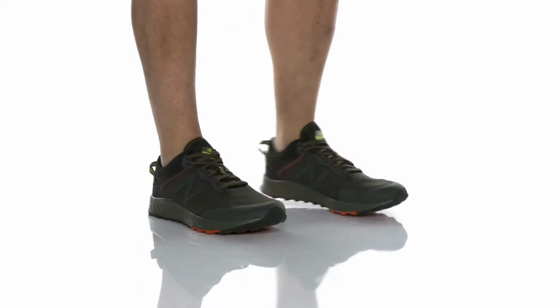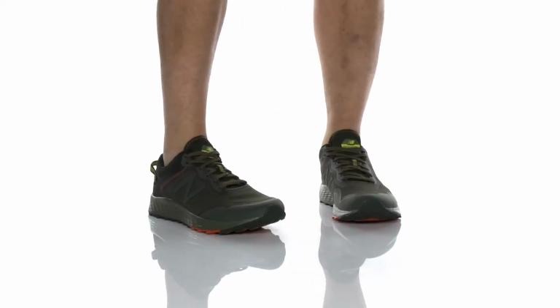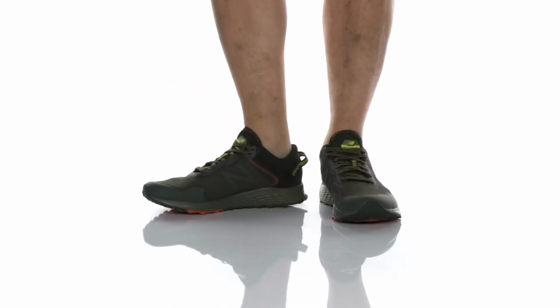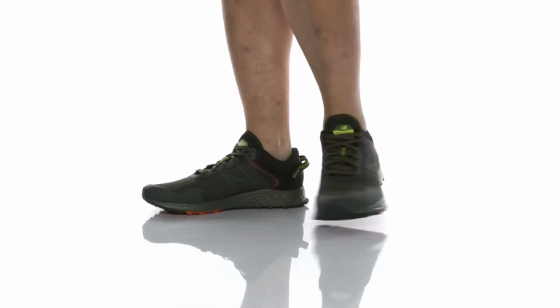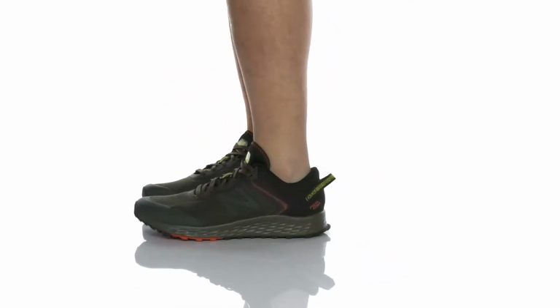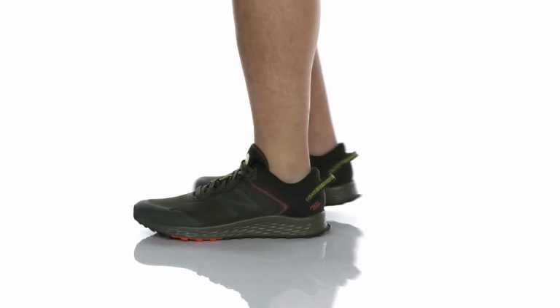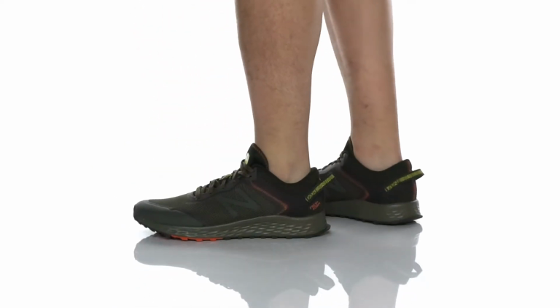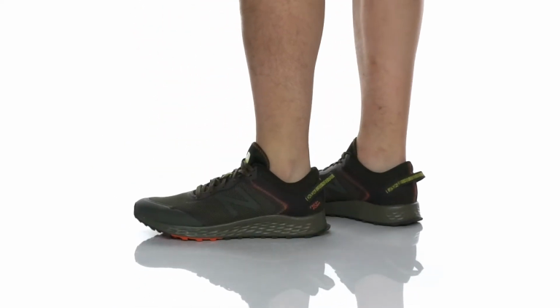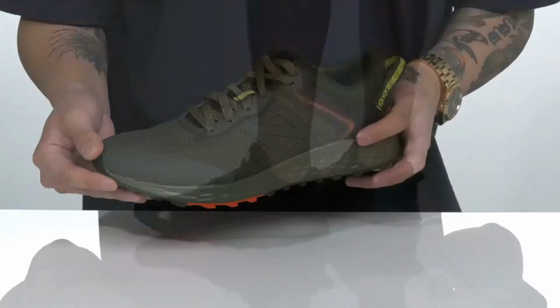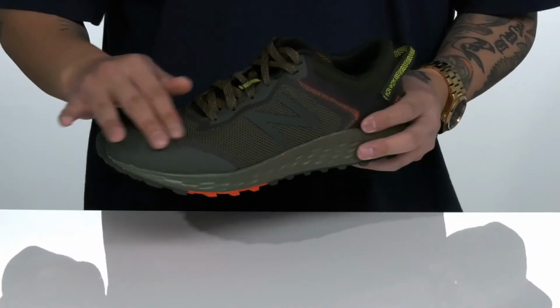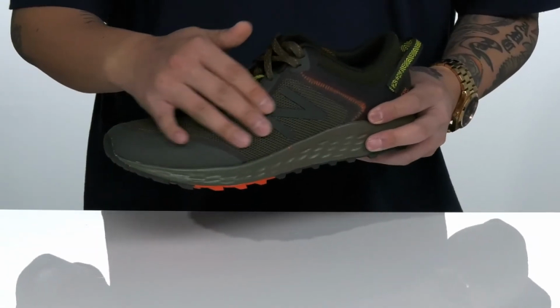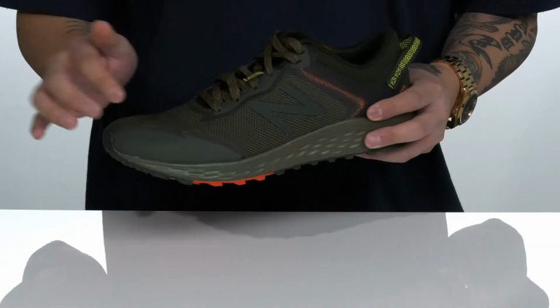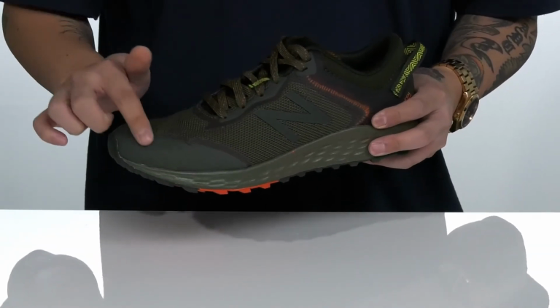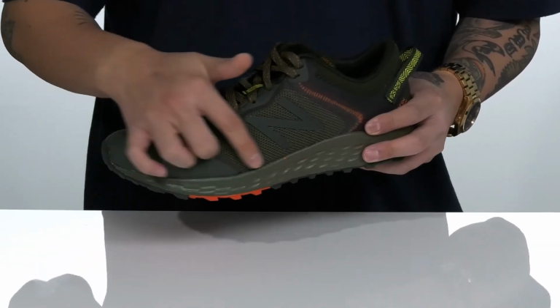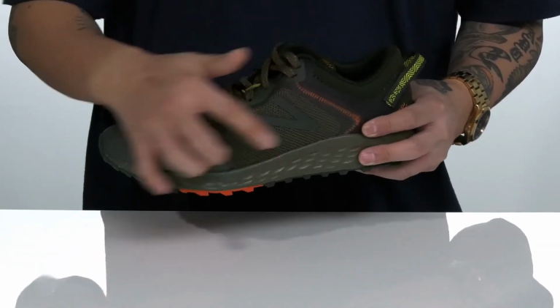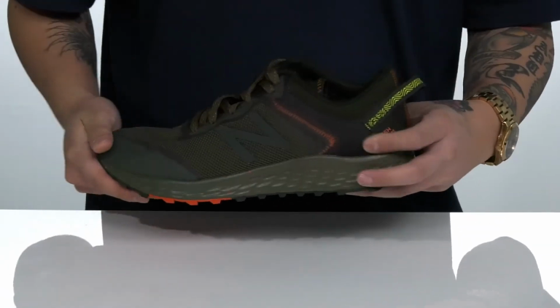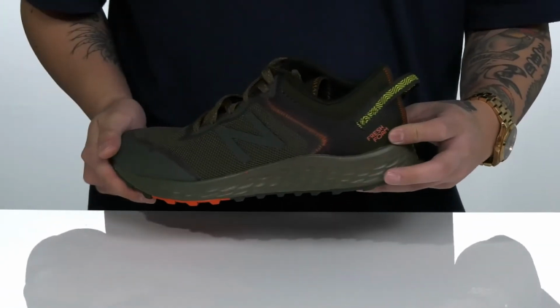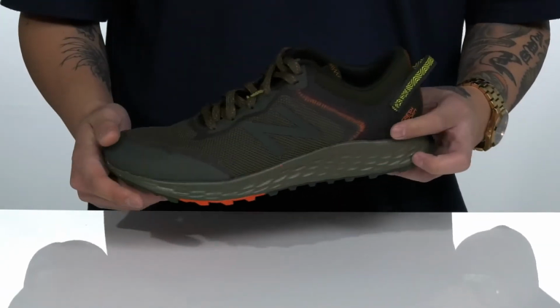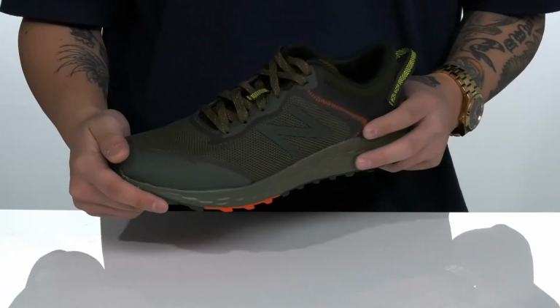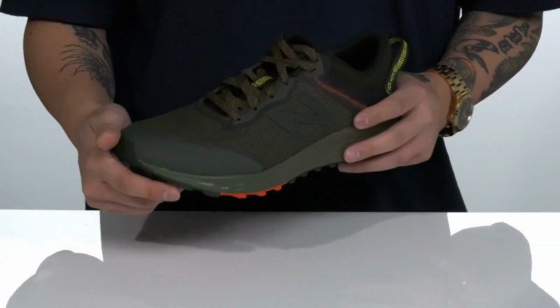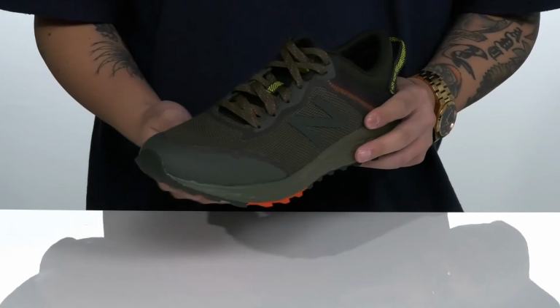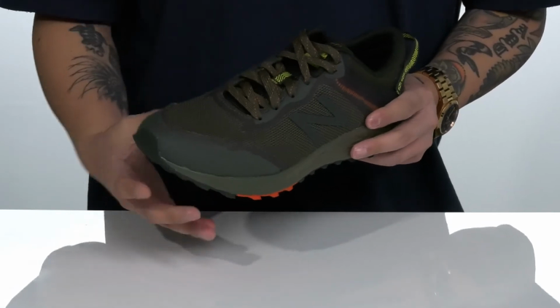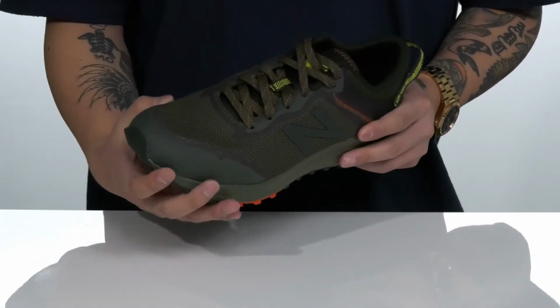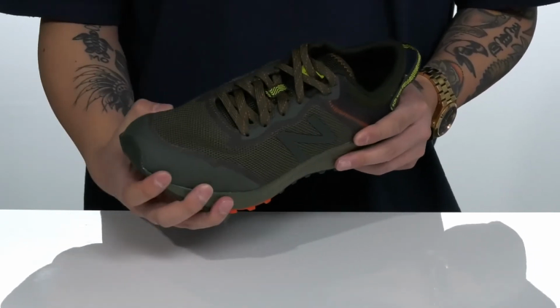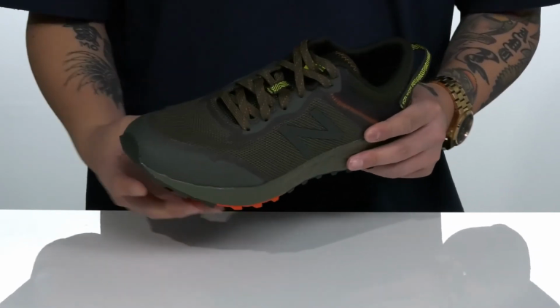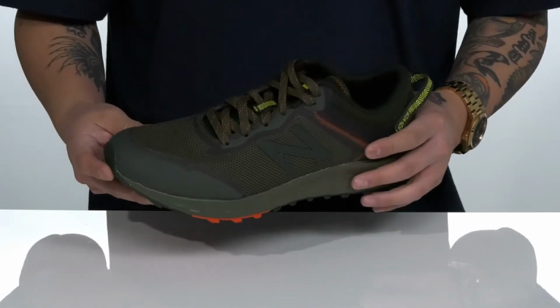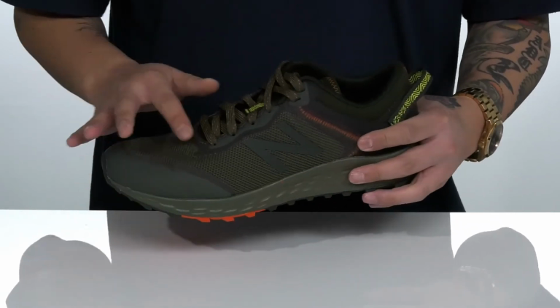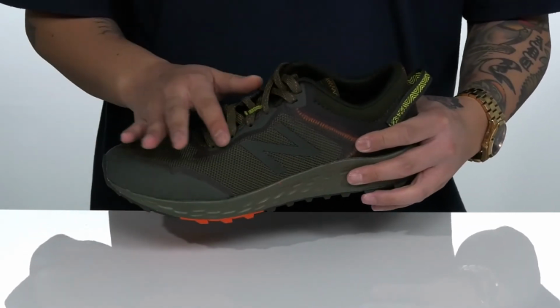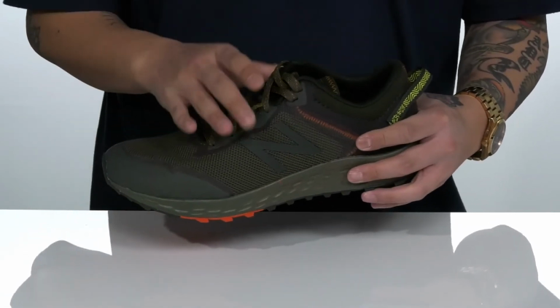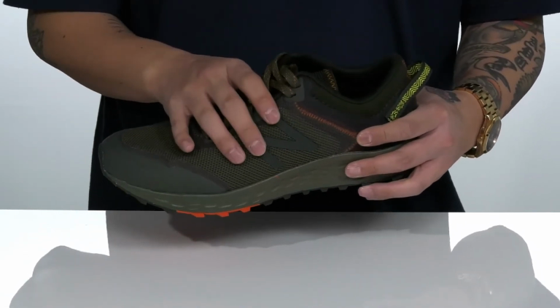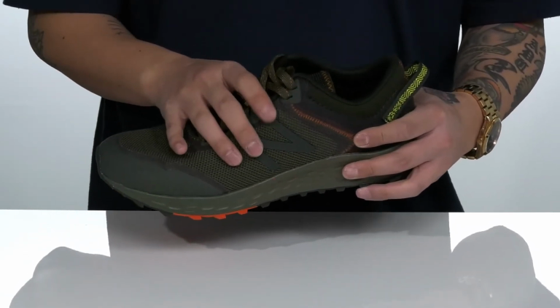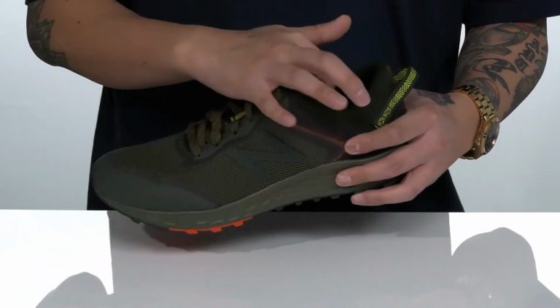The Fresh Foam Arishi Trail from New Balance is a great outdoor running shoe that features a breathable mesh upper, seamless synthetic overlays in key areas for additional protection, support, and added durability. It also has a traditional lace-up design that provides a secure fit.